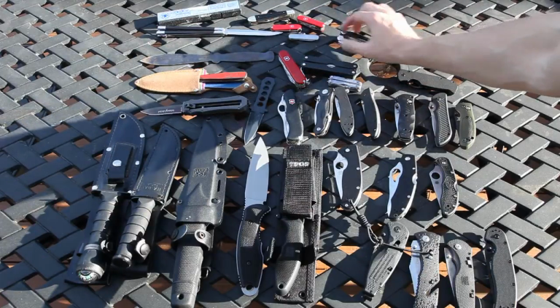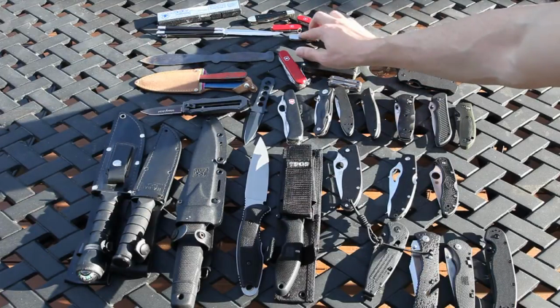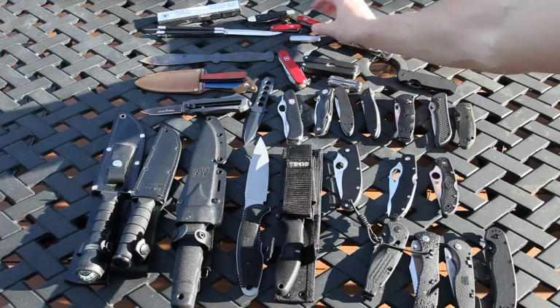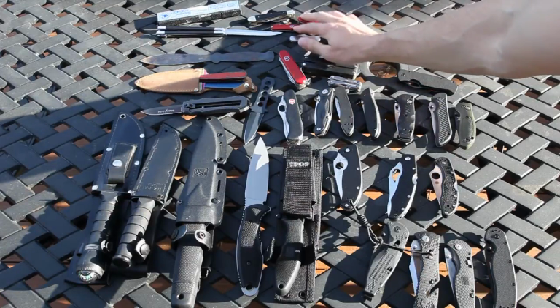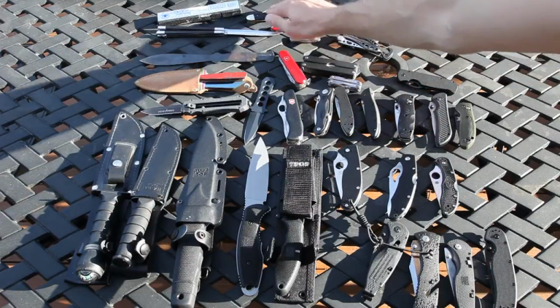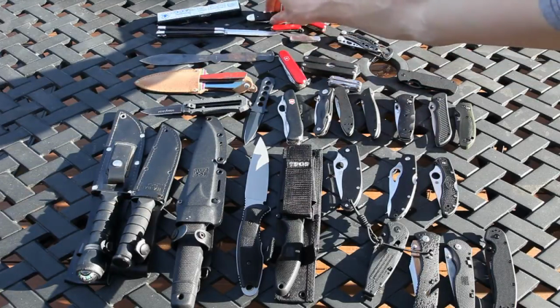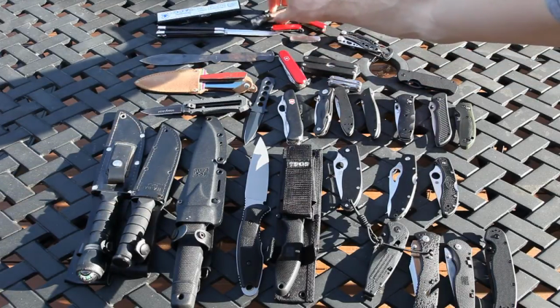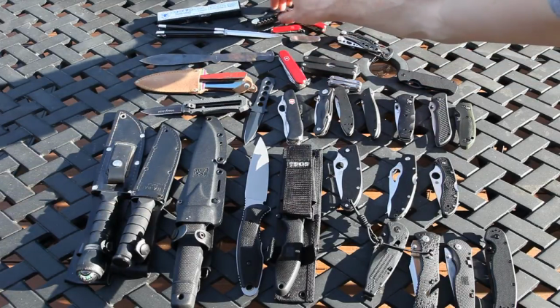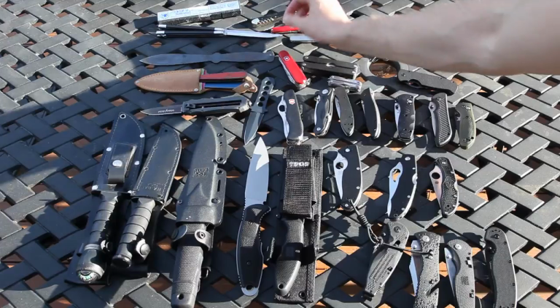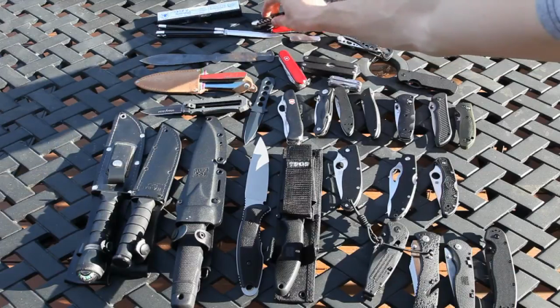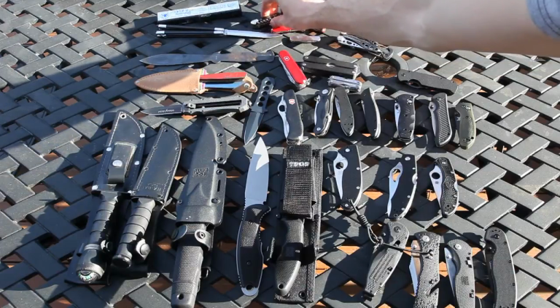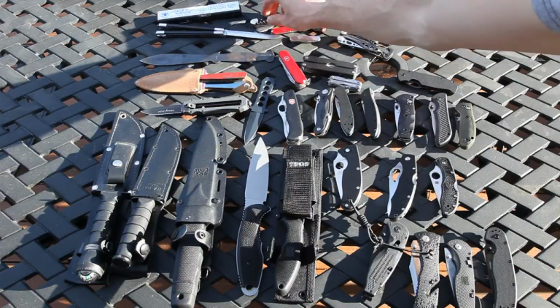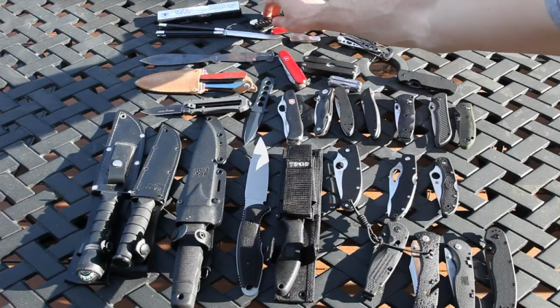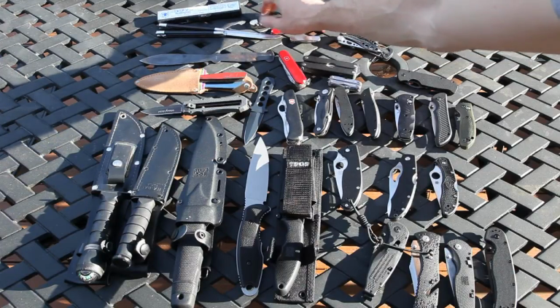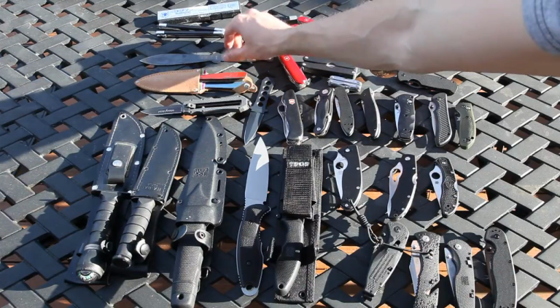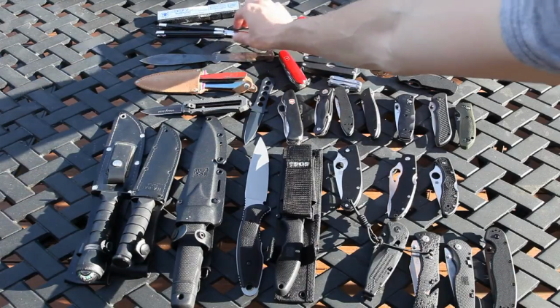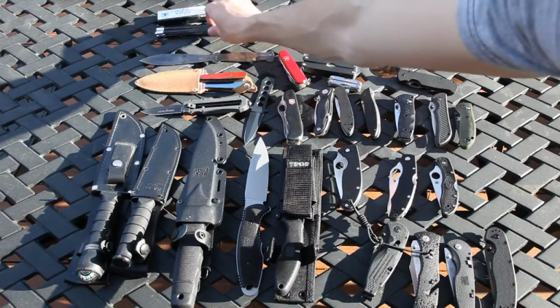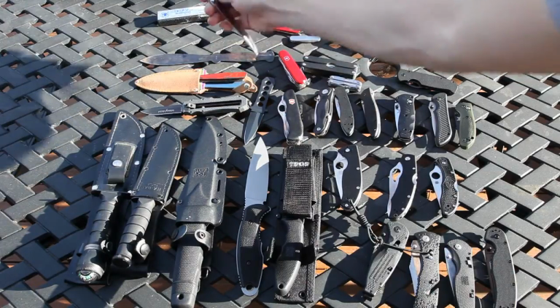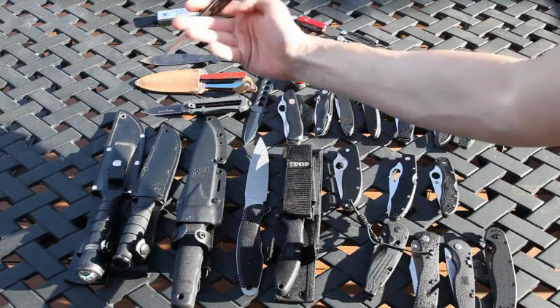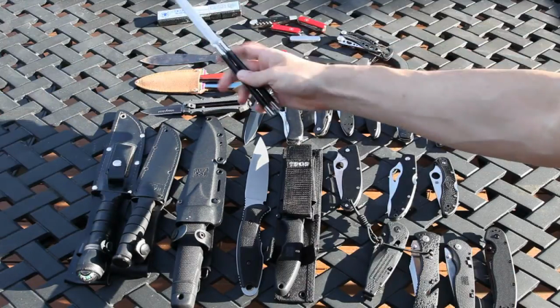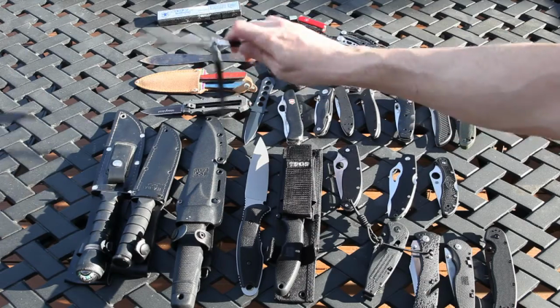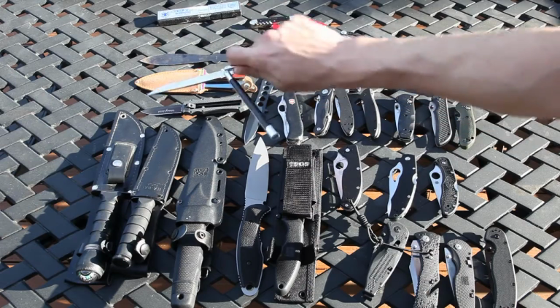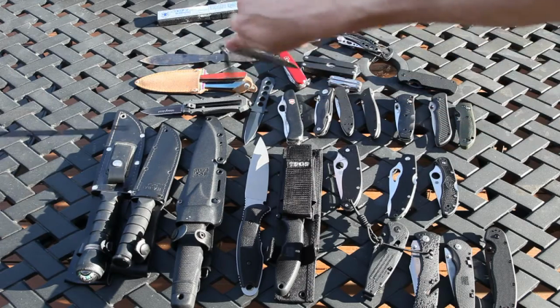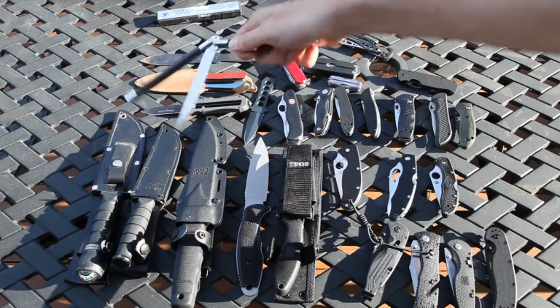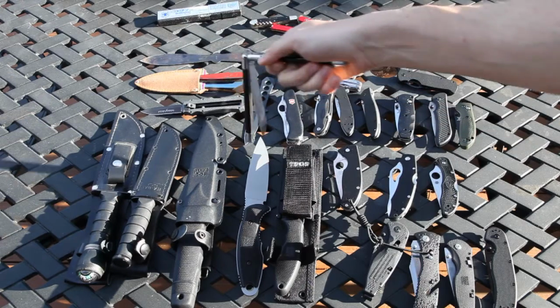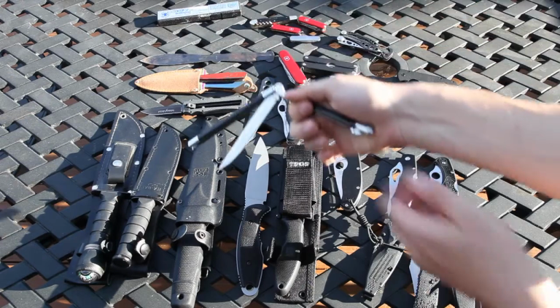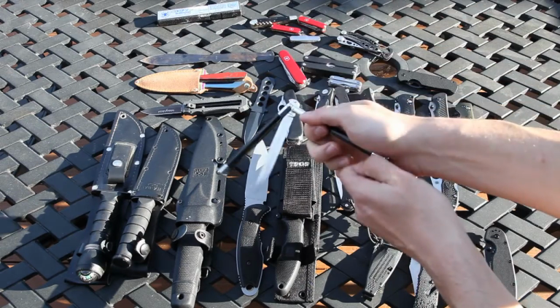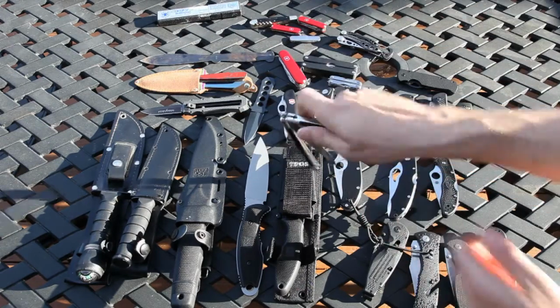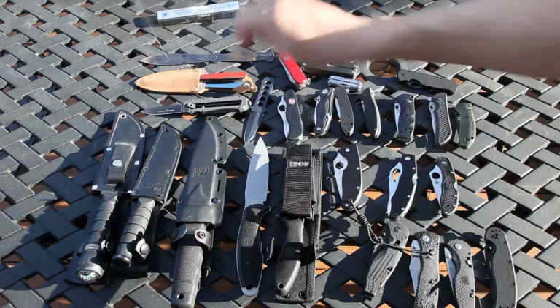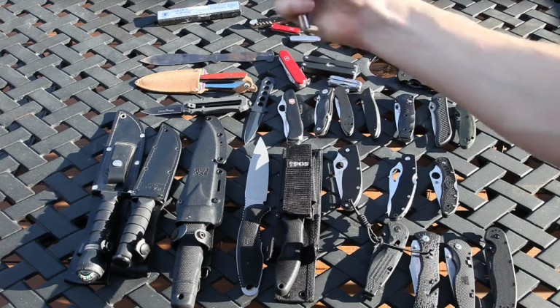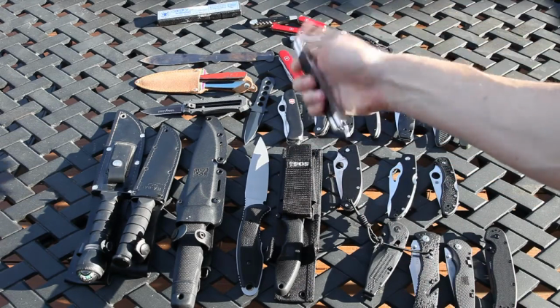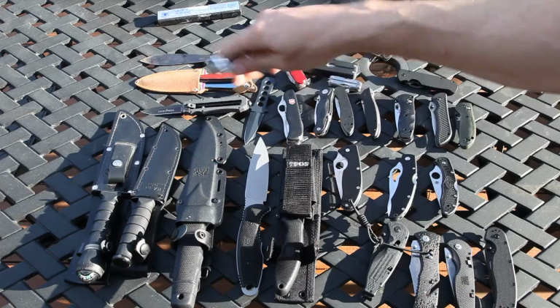We have a Swiss Army here, we have a Puma Folder Knife — traditional from Germany. We have a Butterfly Knife — I'm not very good with it. It's probably 20 years old as well.